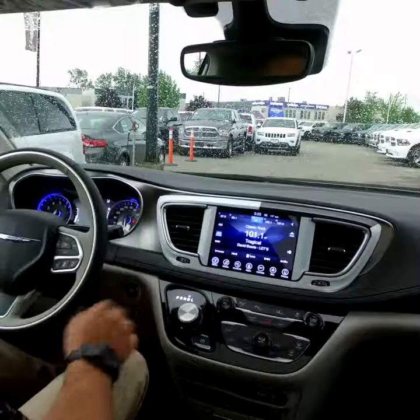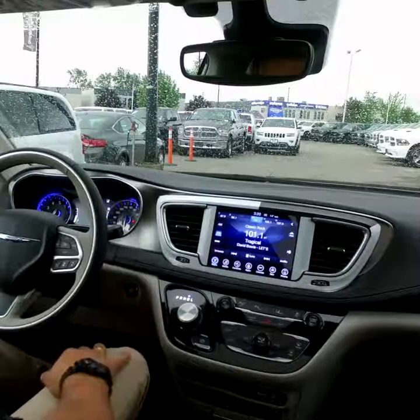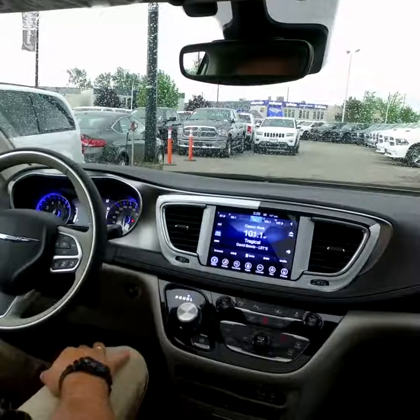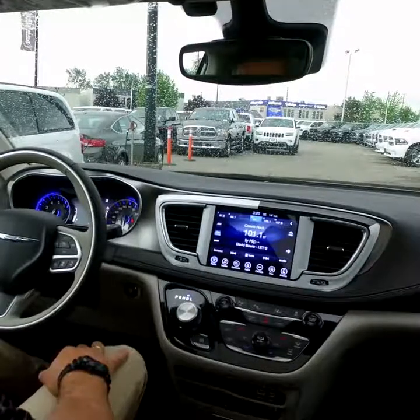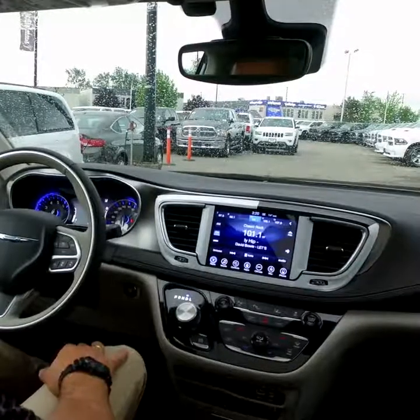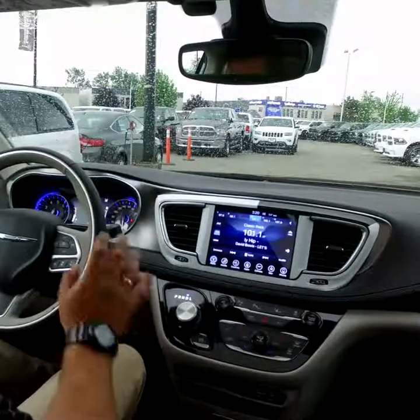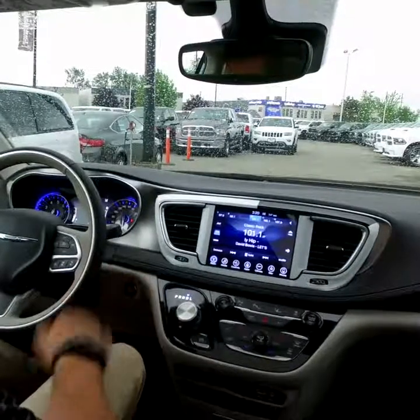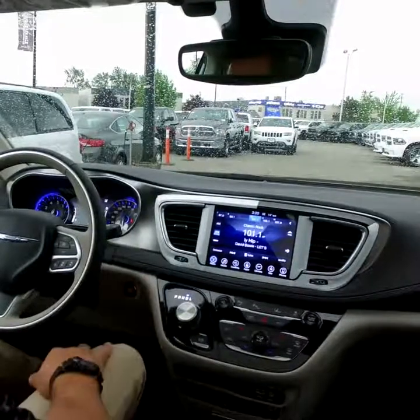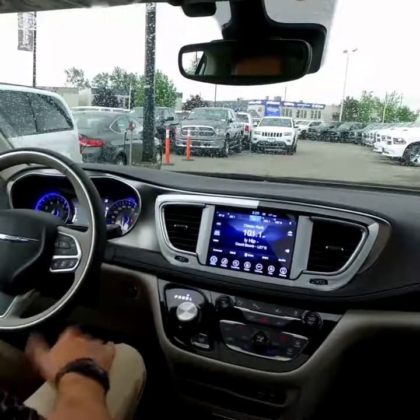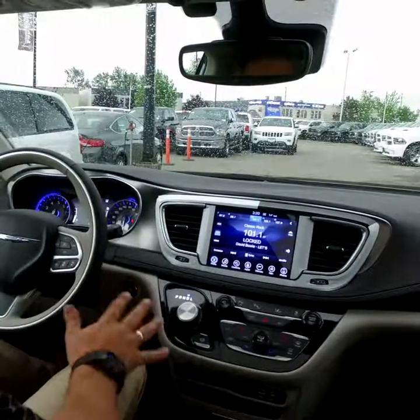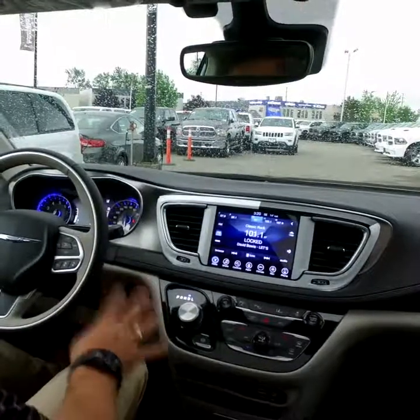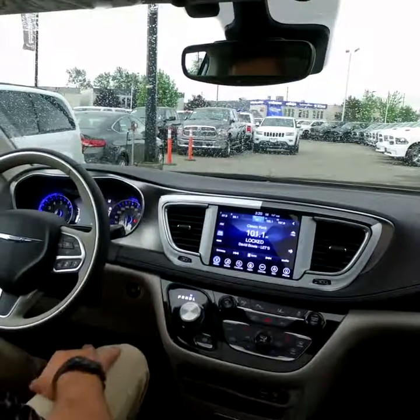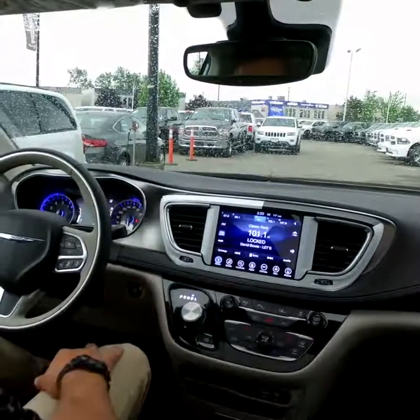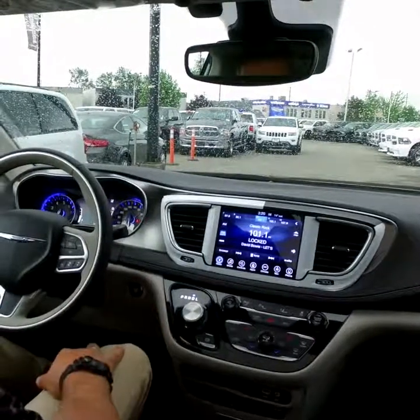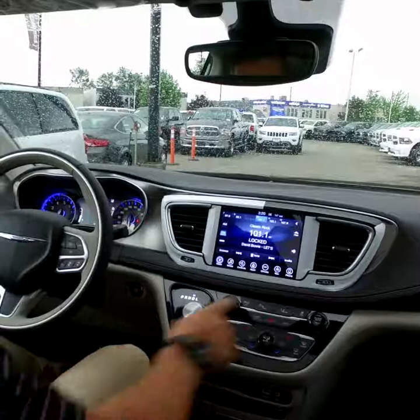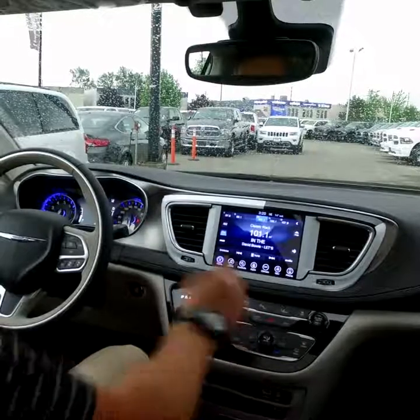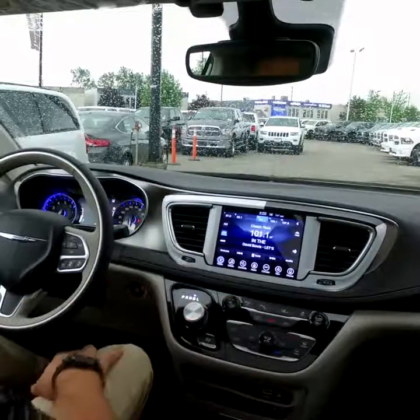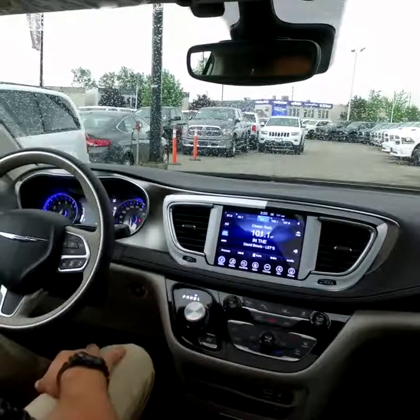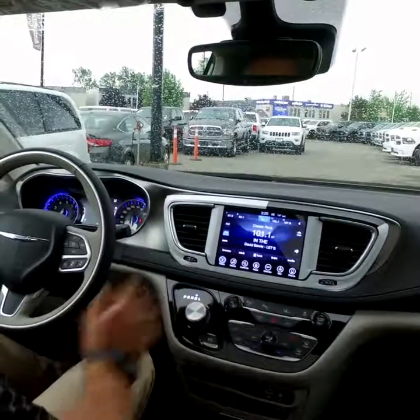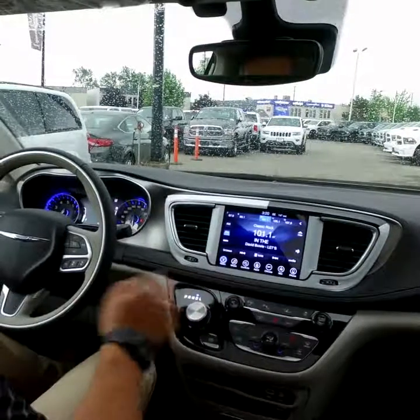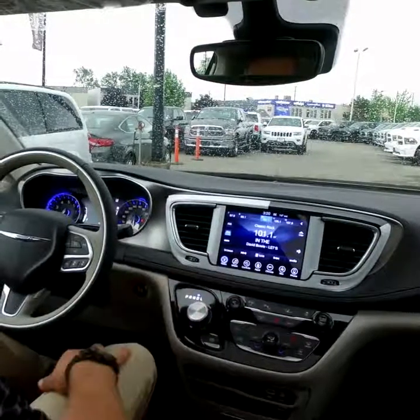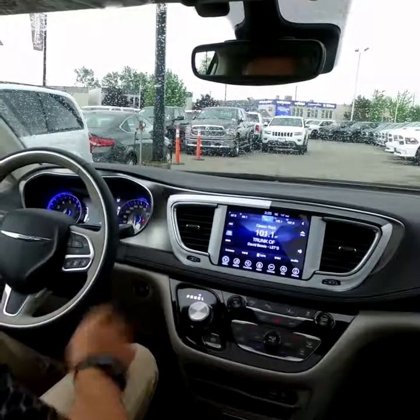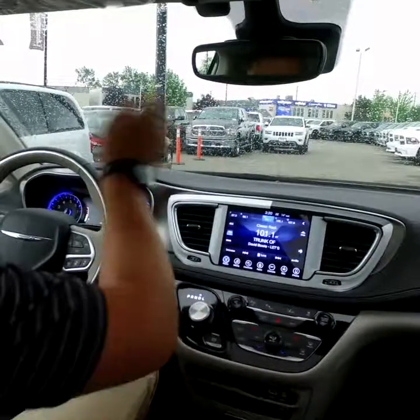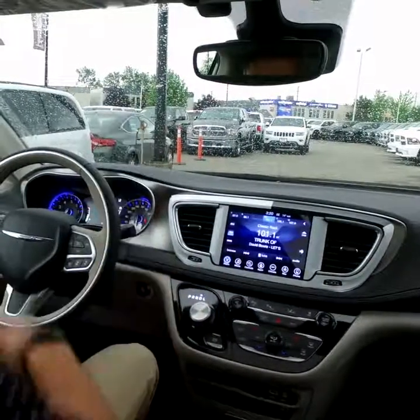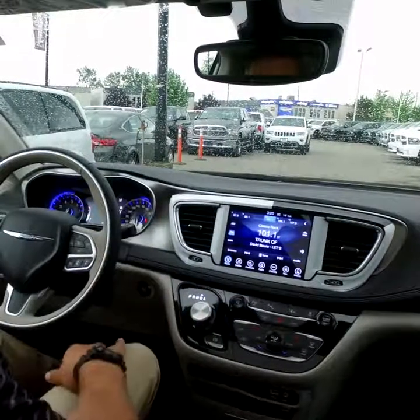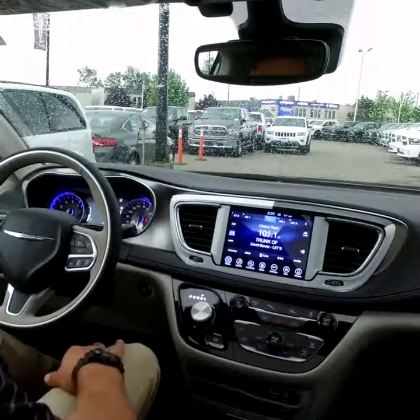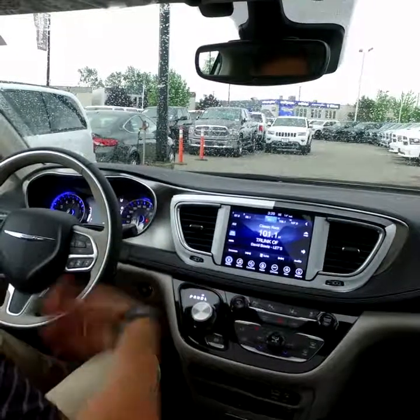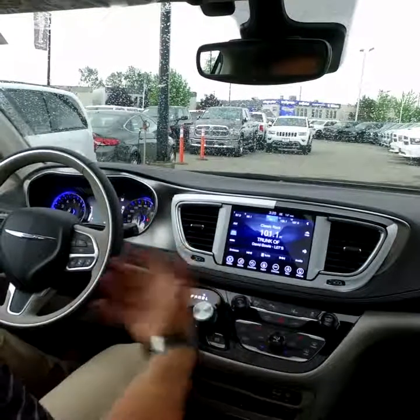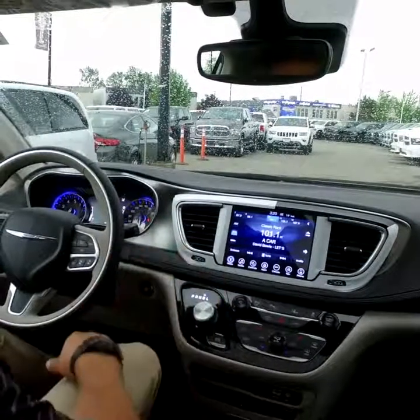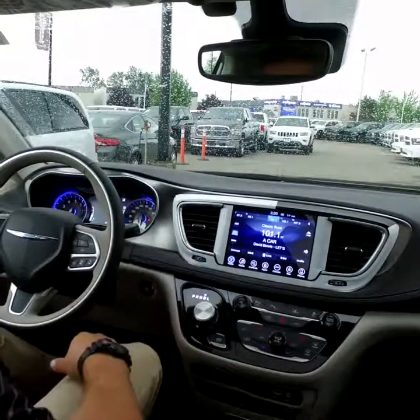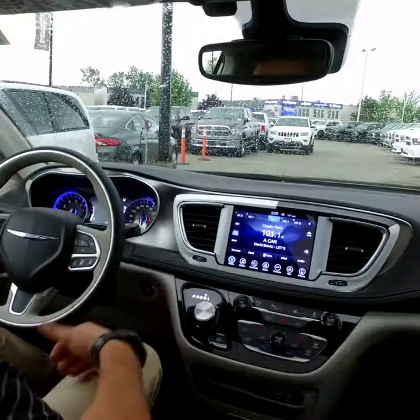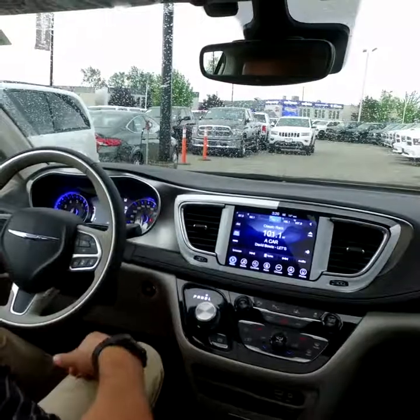Hi folks, I'm here from Langley Chrysler. I'm going to show you another cool feature about the Chrysler Pacifica — the parking mode. We're going to back into our parking stall, but we're going to let the vehicle do it for us.